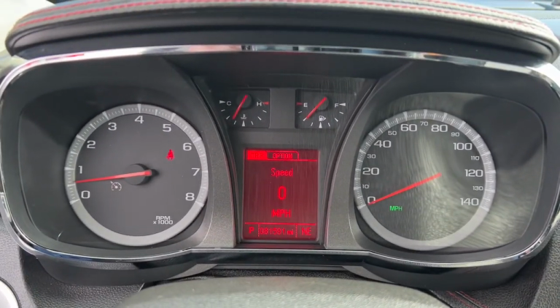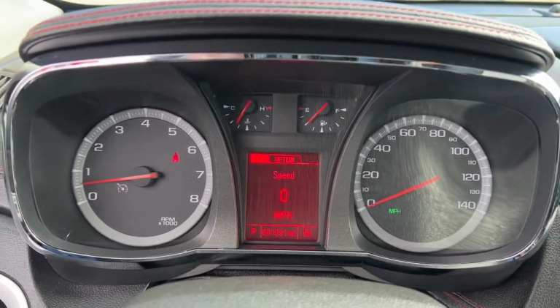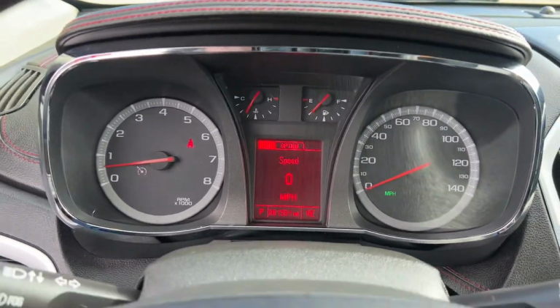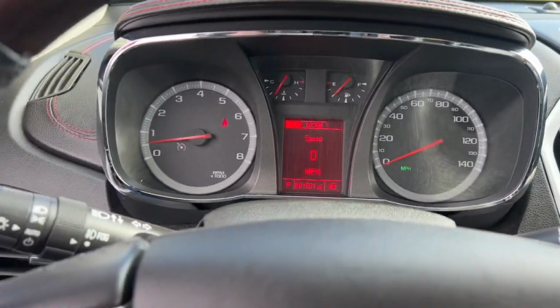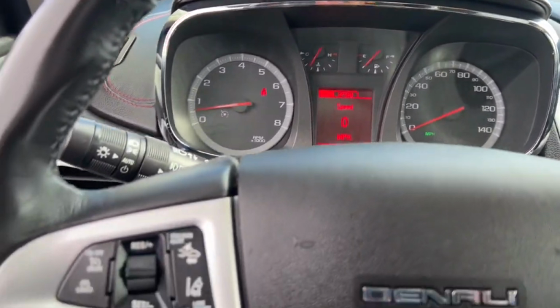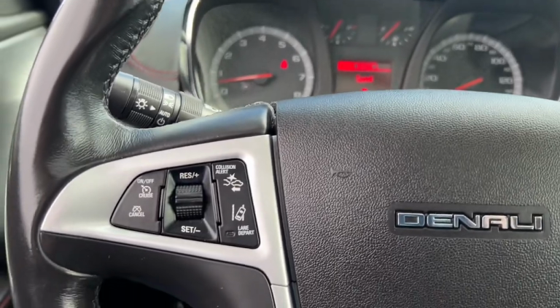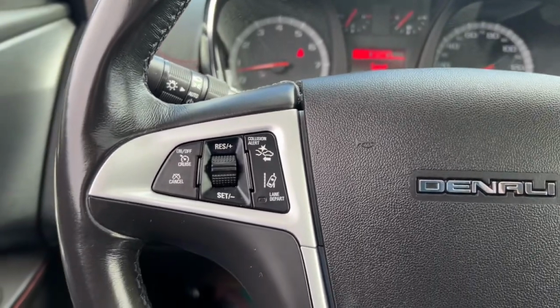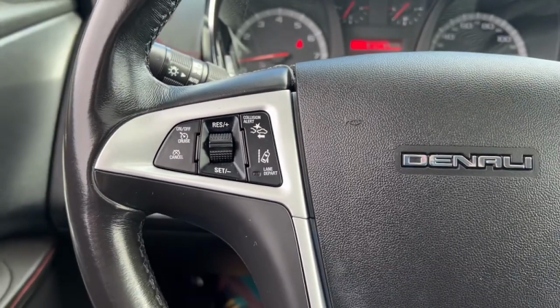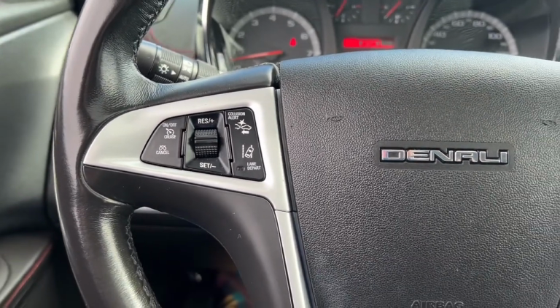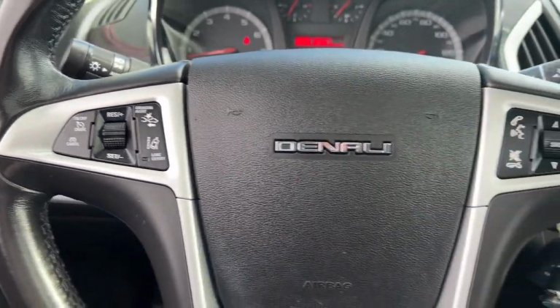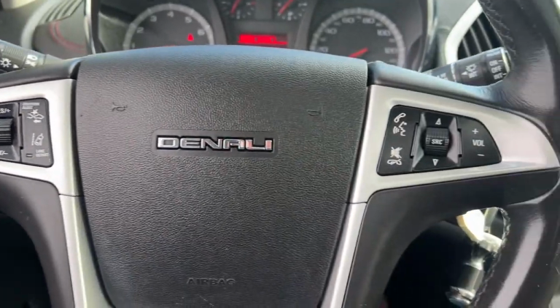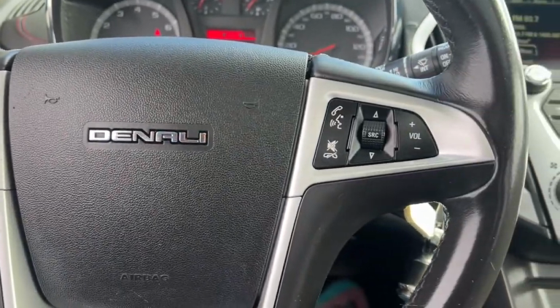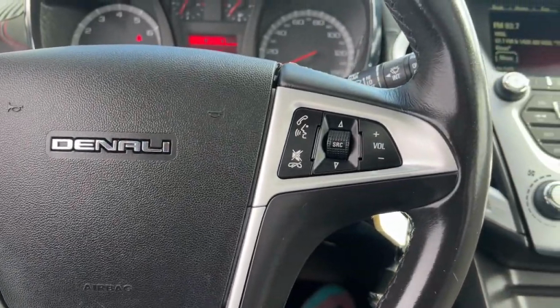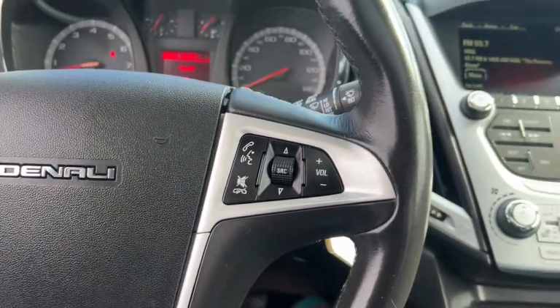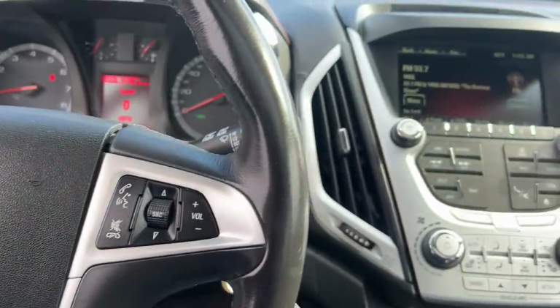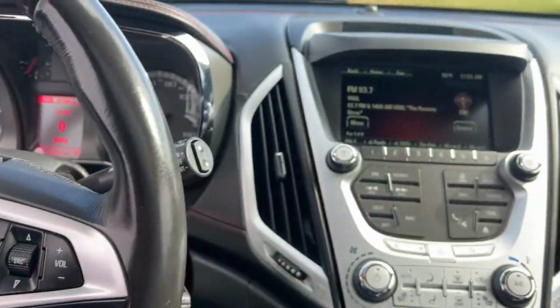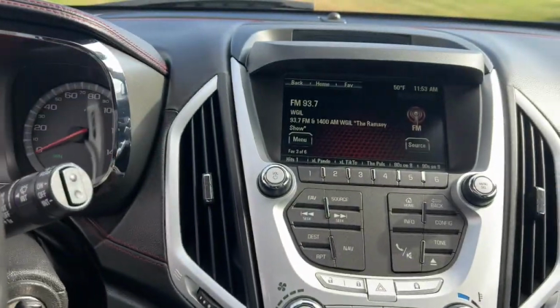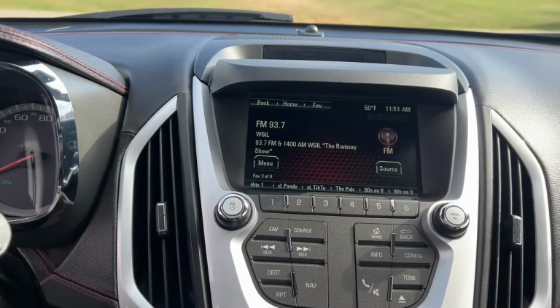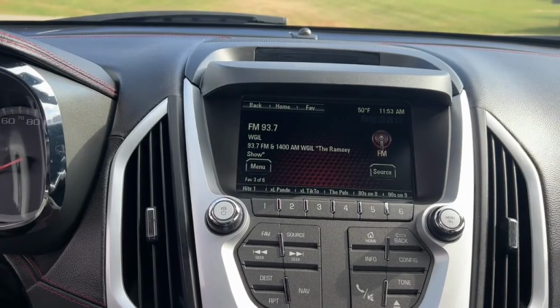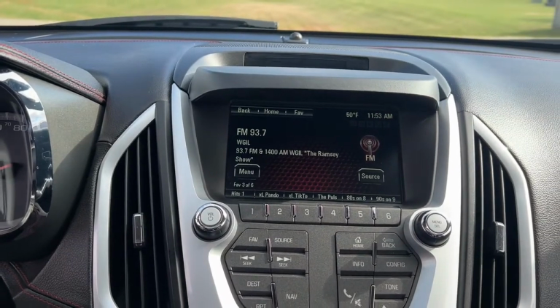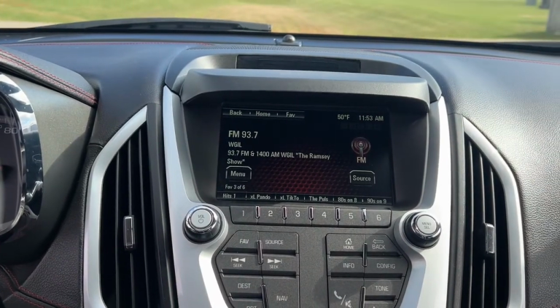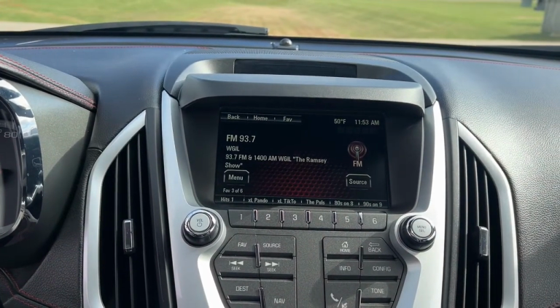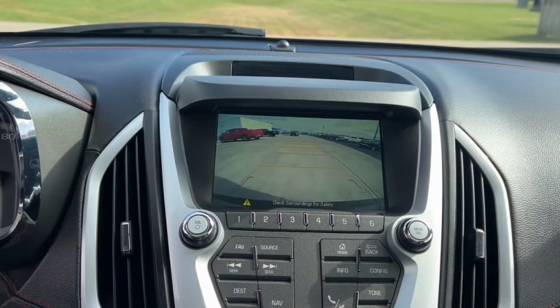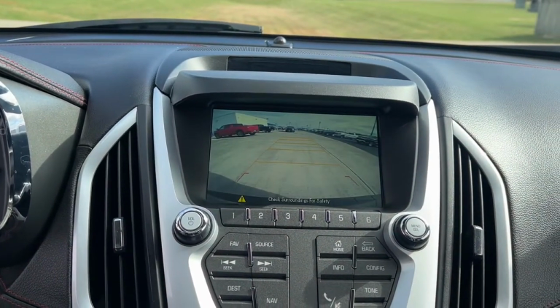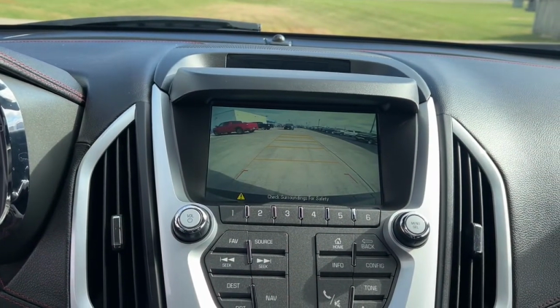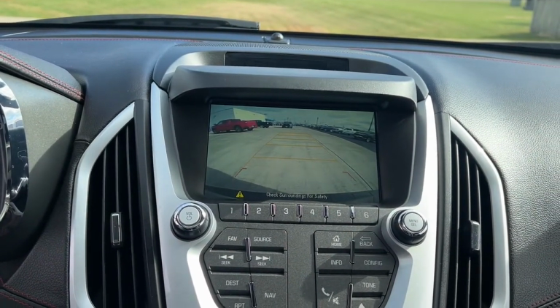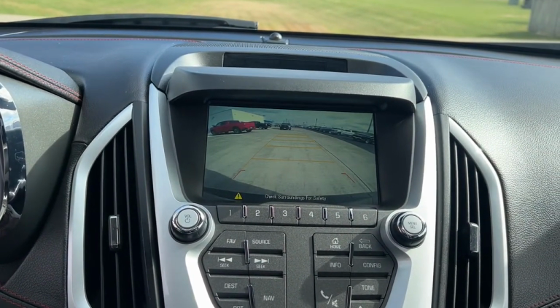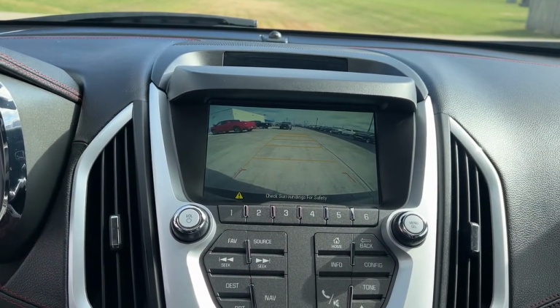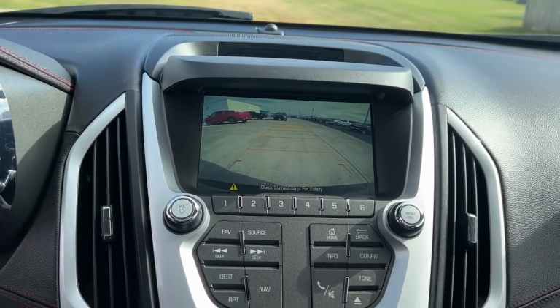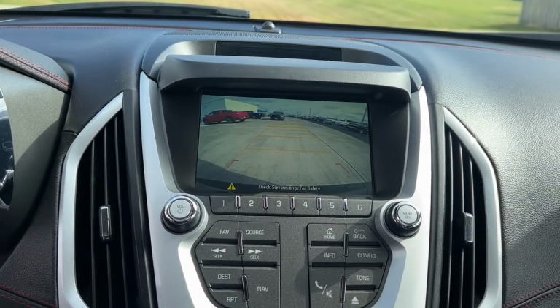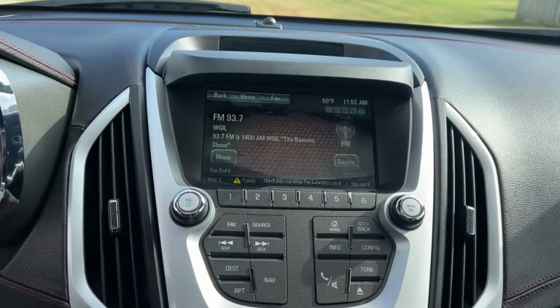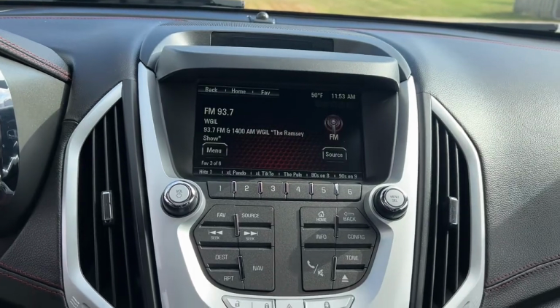Navigation system, keyless entry, heated driver's seat, sunroof/moonroof, fog lamps, satellite radio, lane-keeping assist, power liftgate, heated mirrors, and woodgrain interior trim.